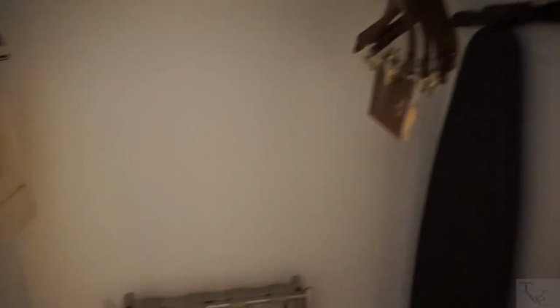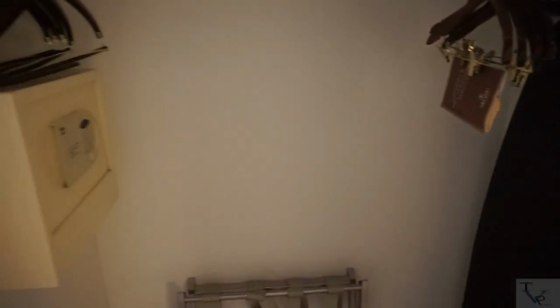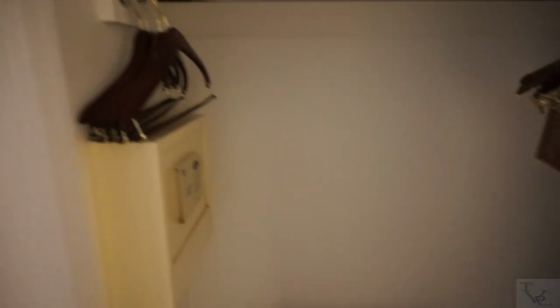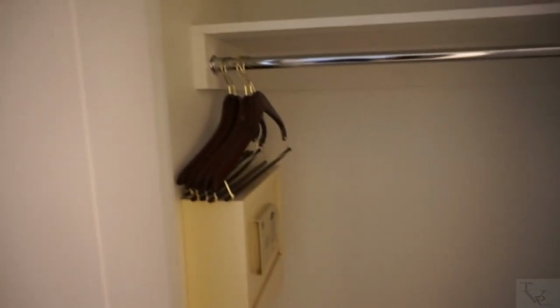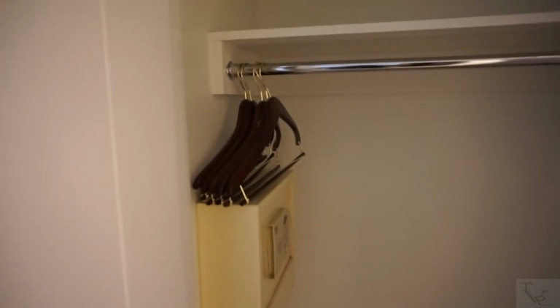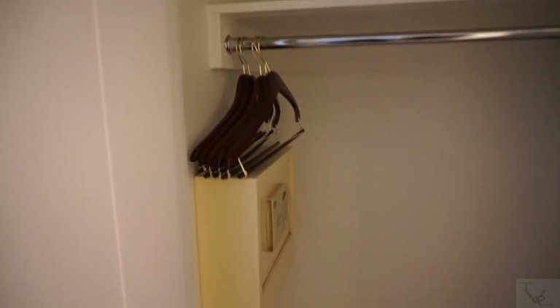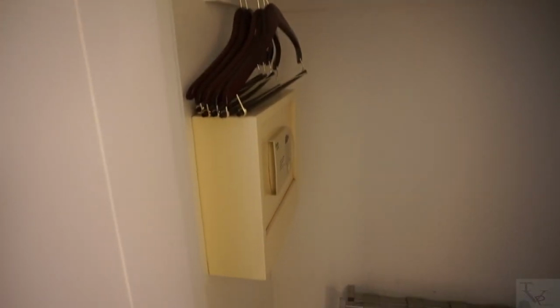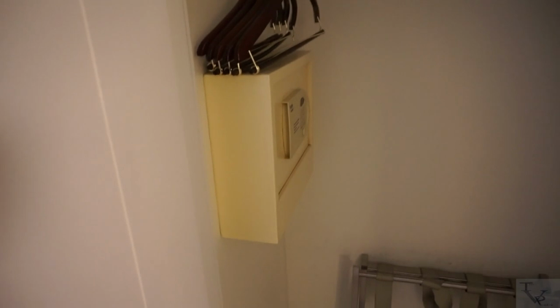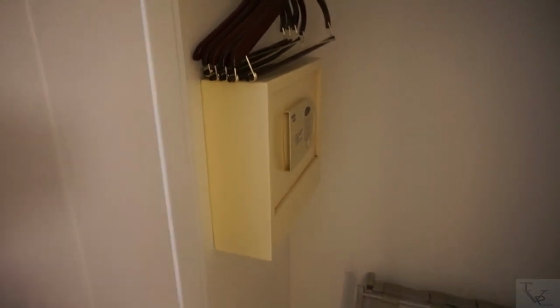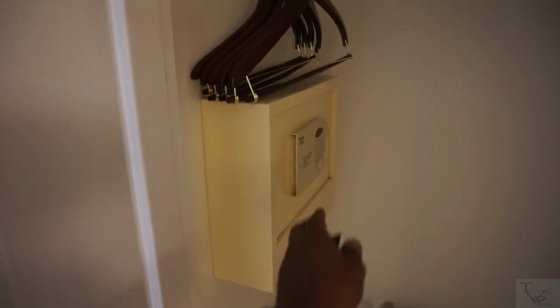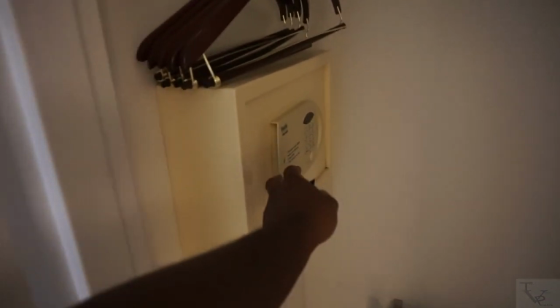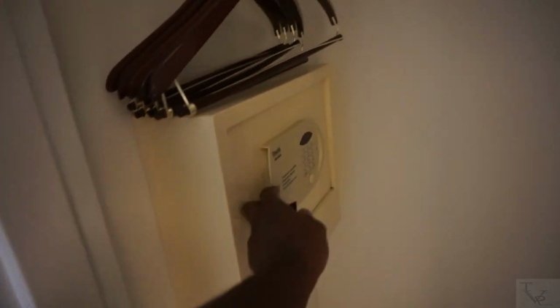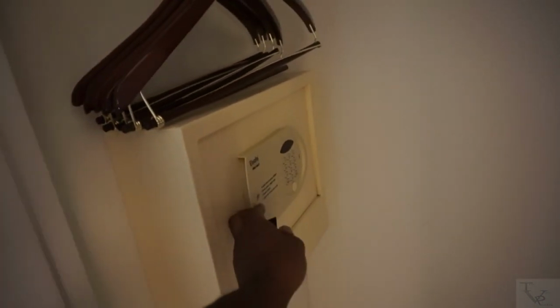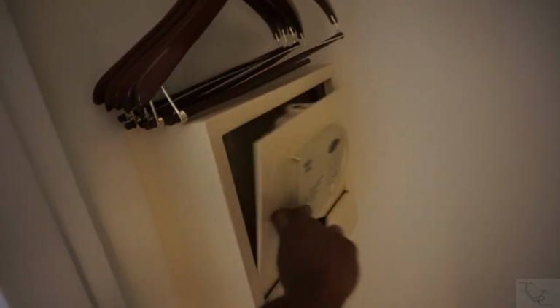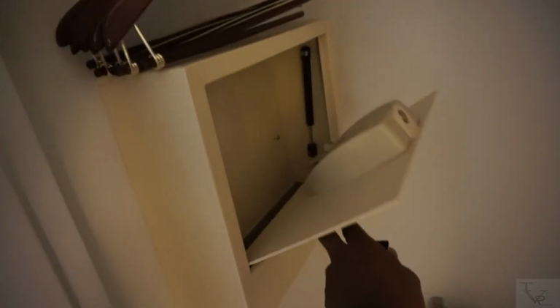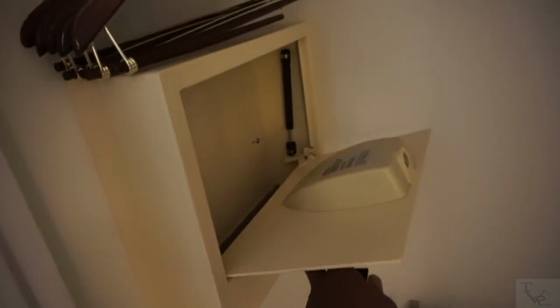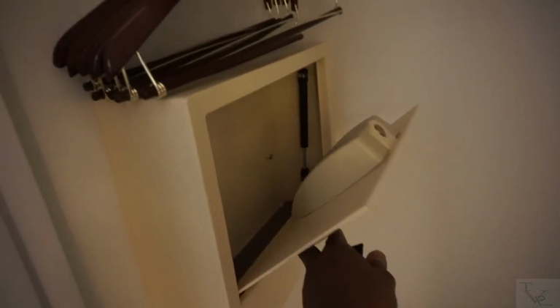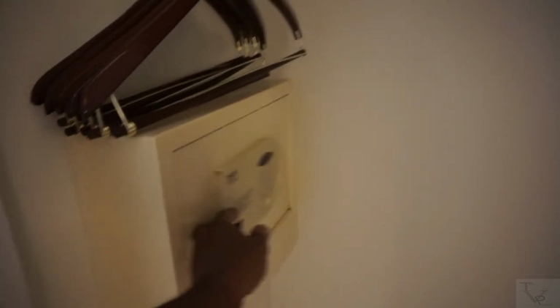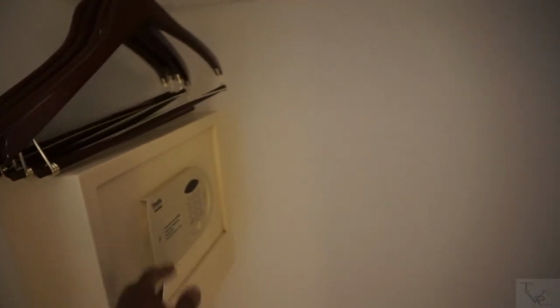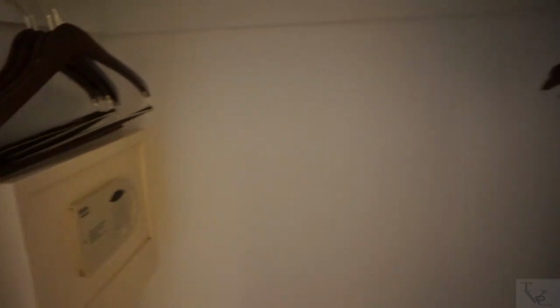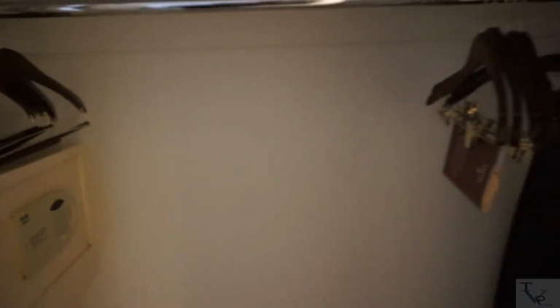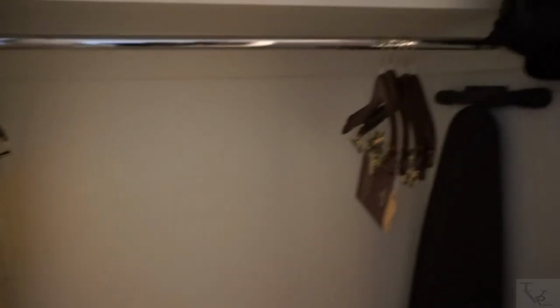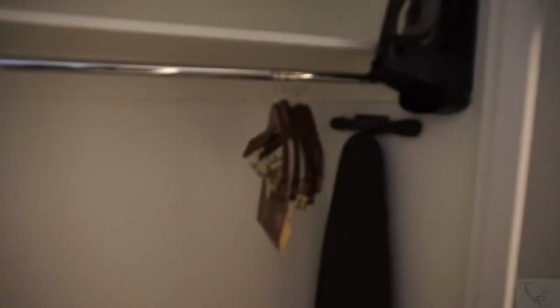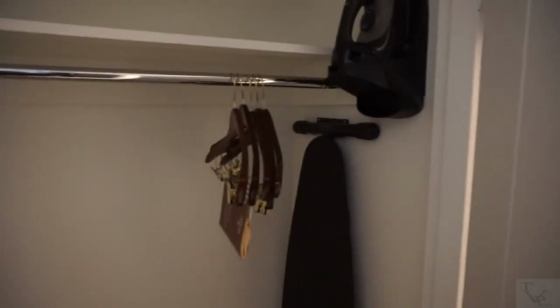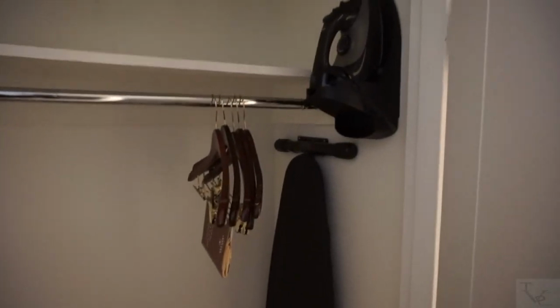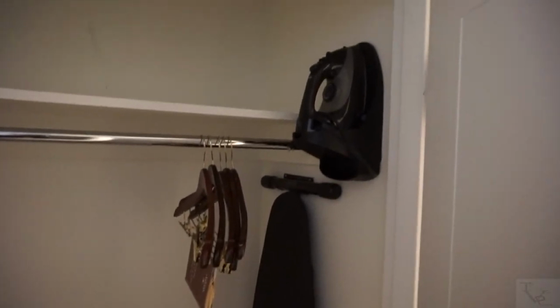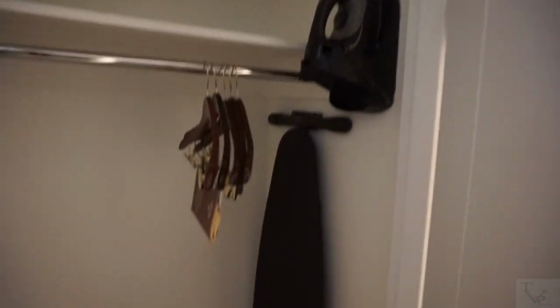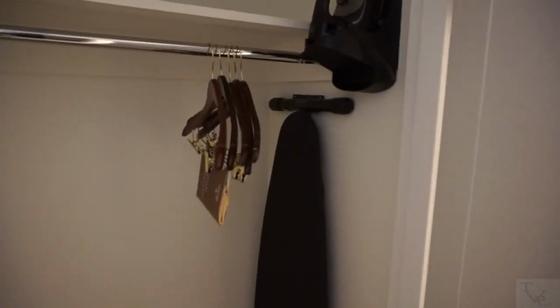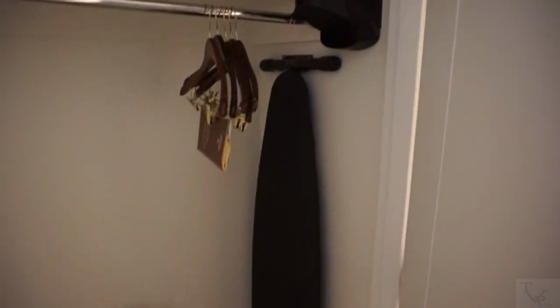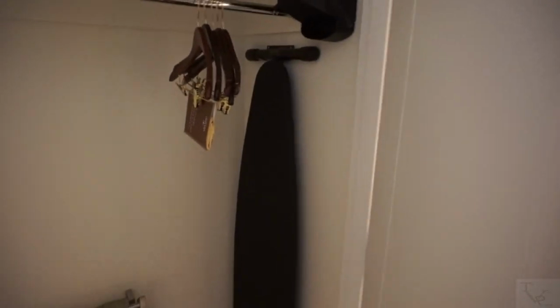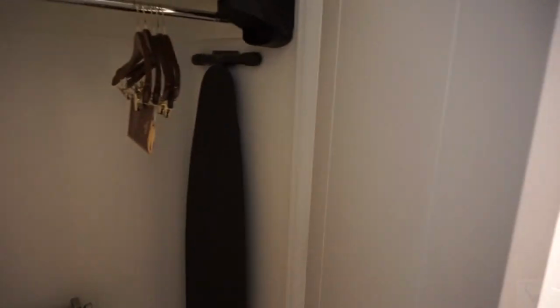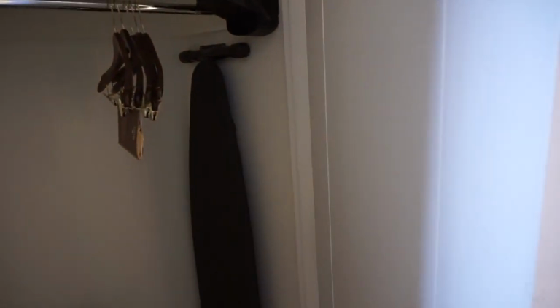You've got your hangers, and there's an in-room safe — looks pretty standard sized, so the security is there if you need it. You've also got an iron and ironing board.